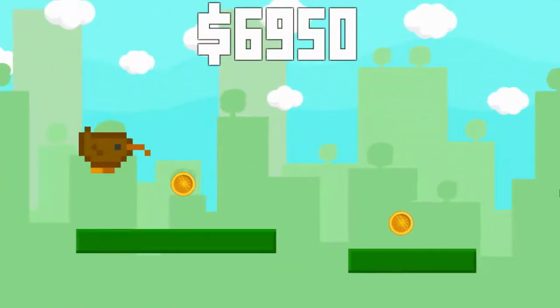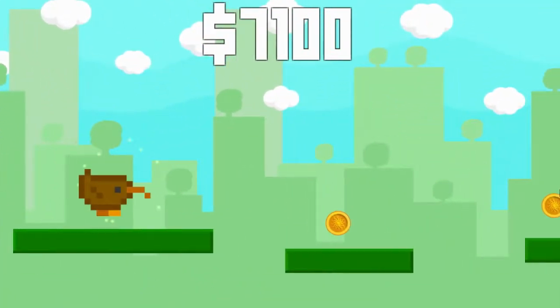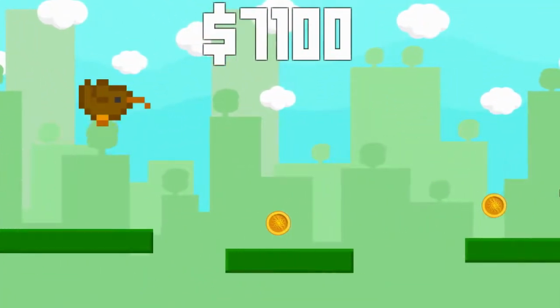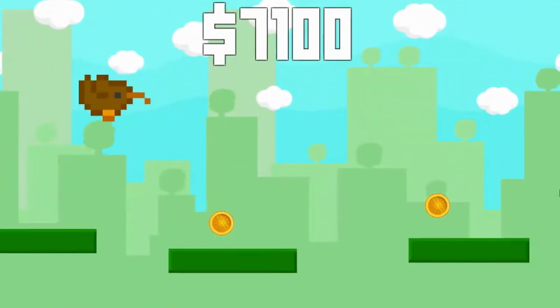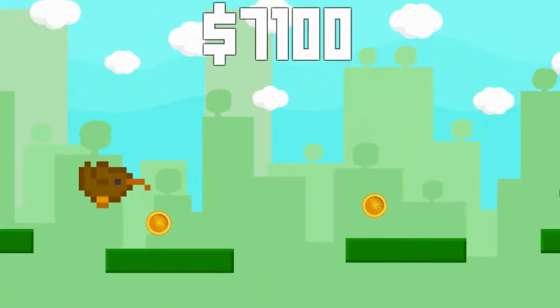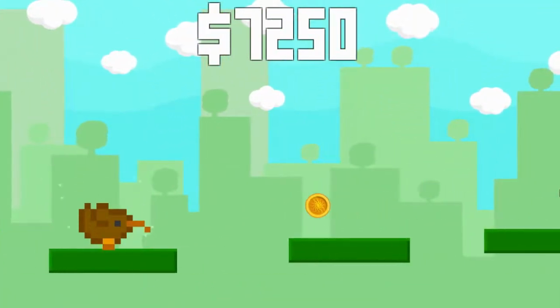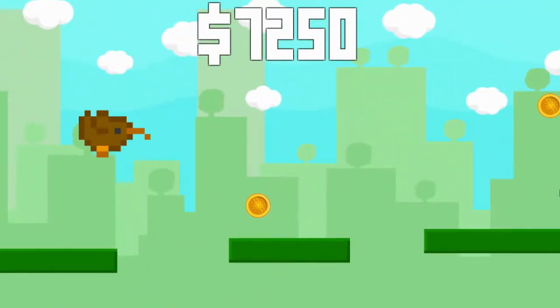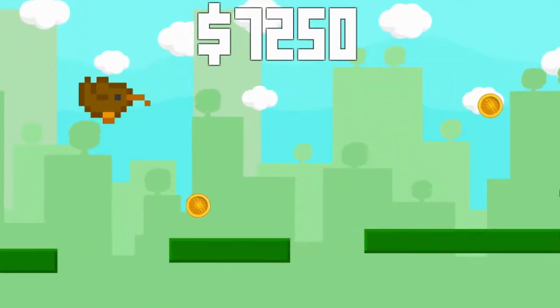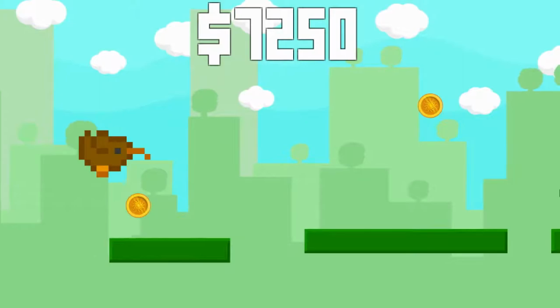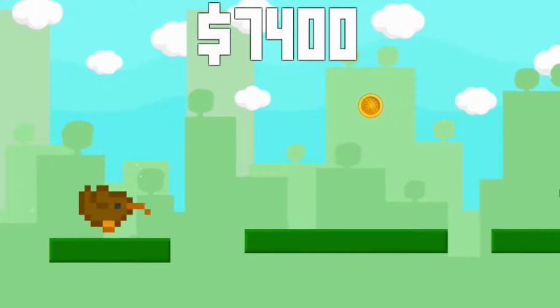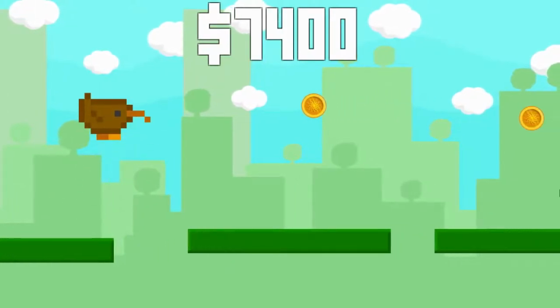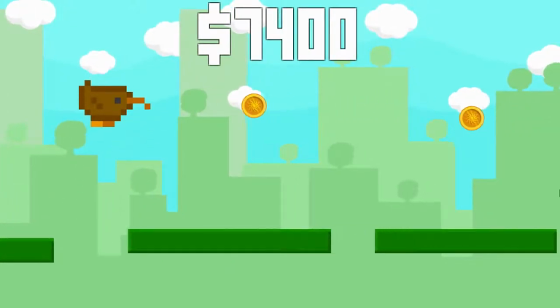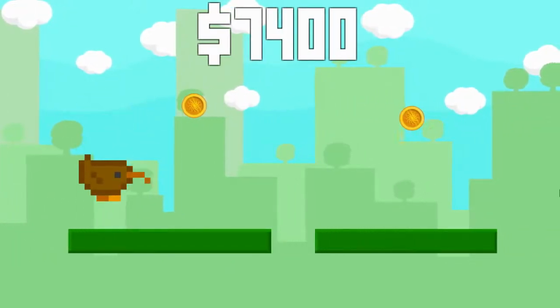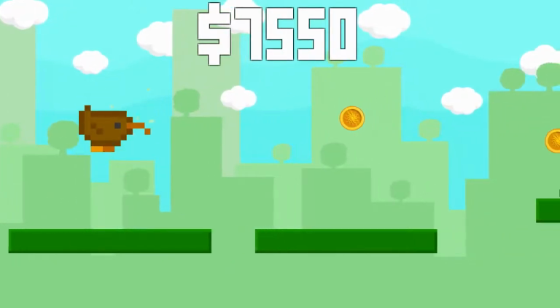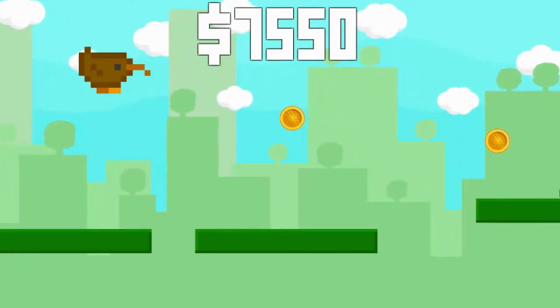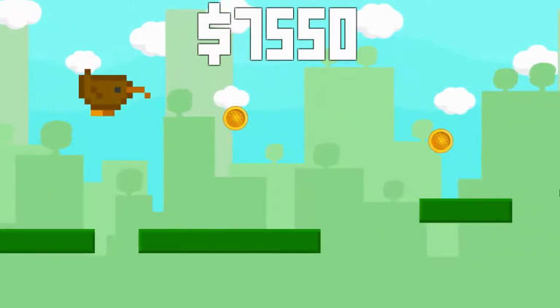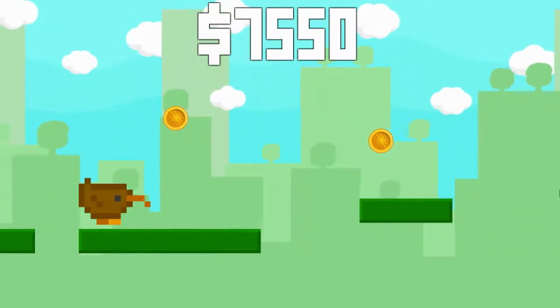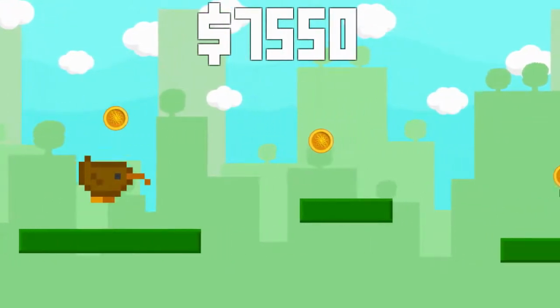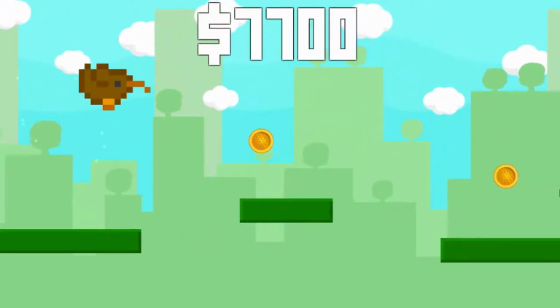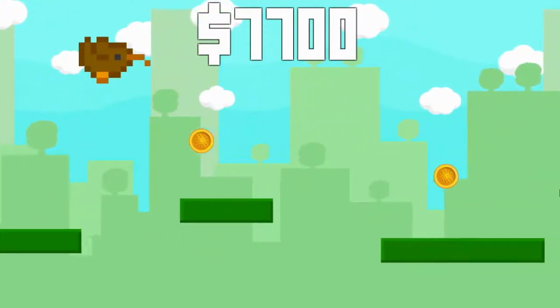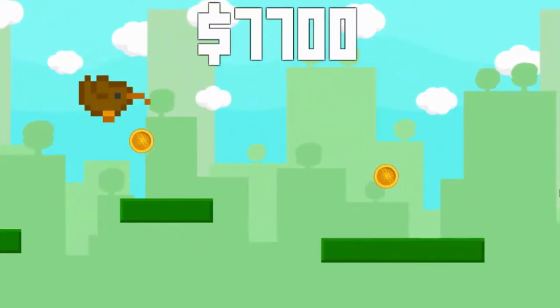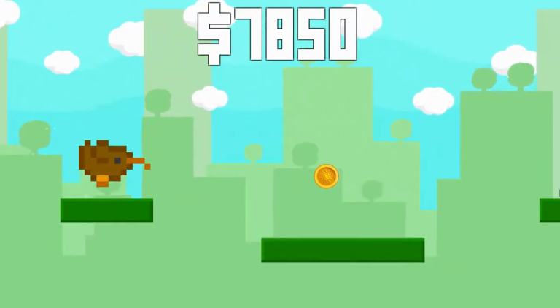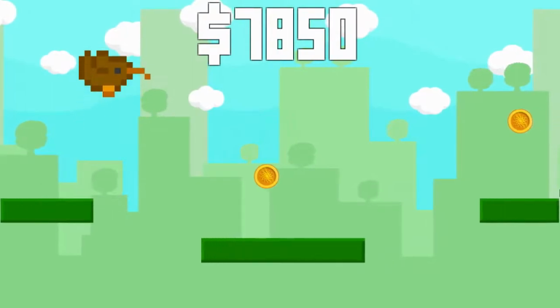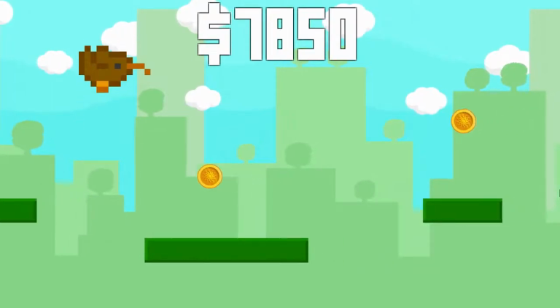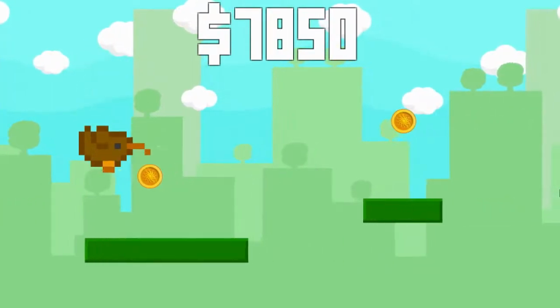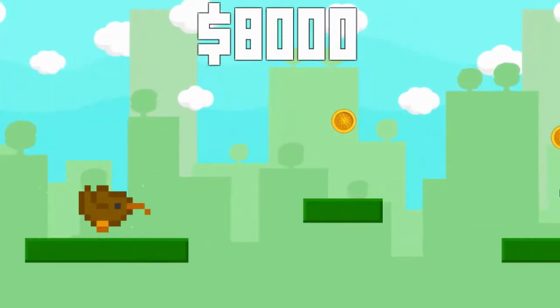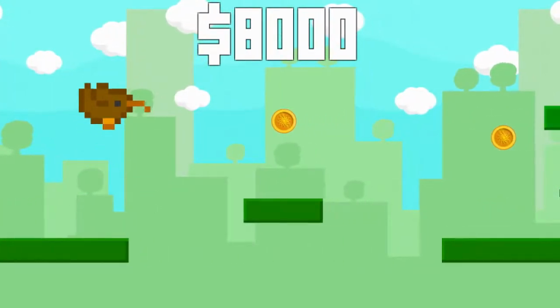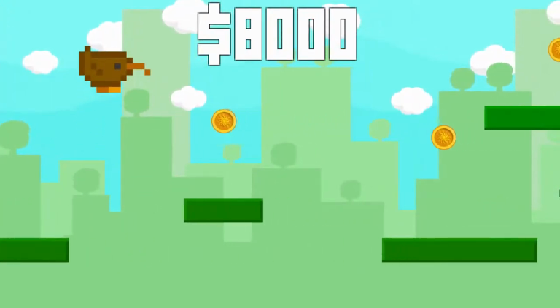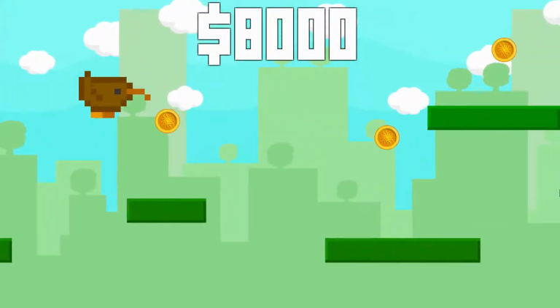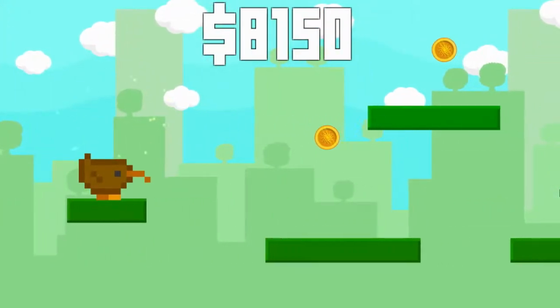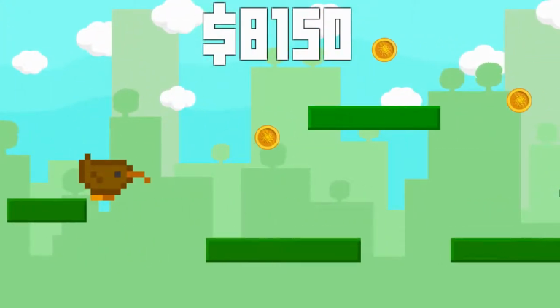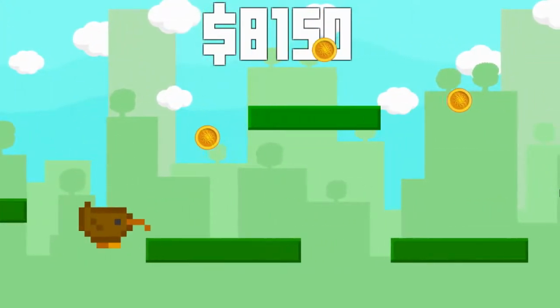Tap on a screen to jump or hold for a longer jump. Try to collect coins as they give you cash and the more coins you collect, the more cash you get, up to a maximum of 1000 per coin.